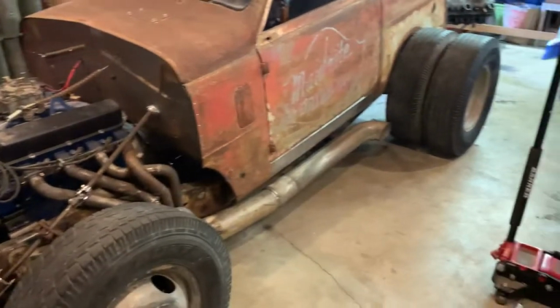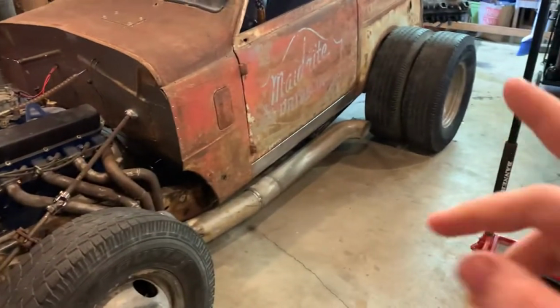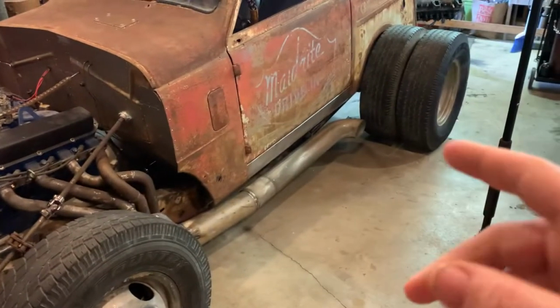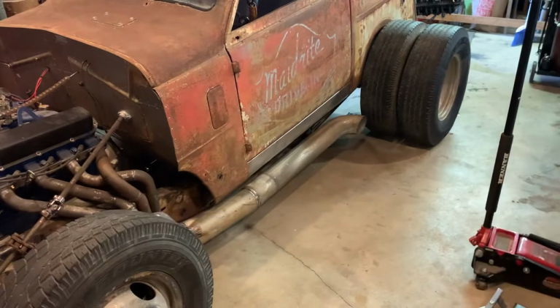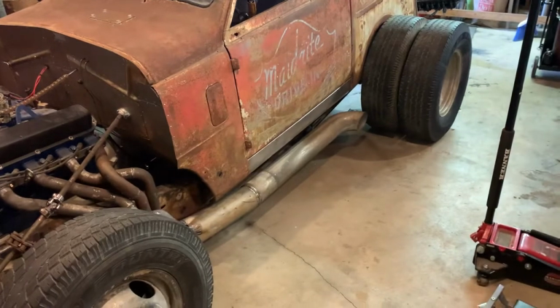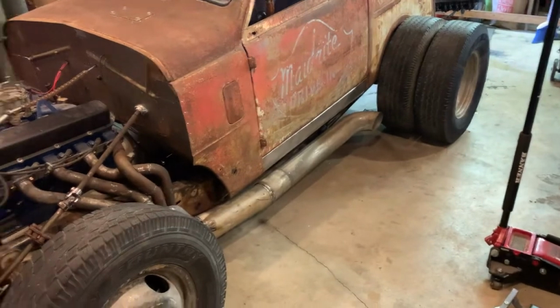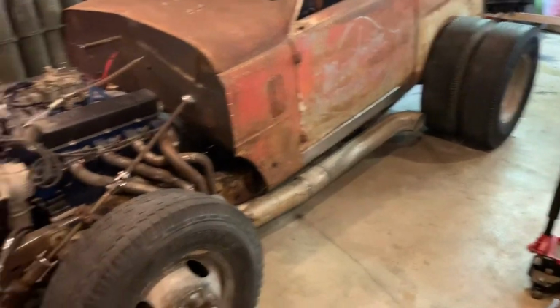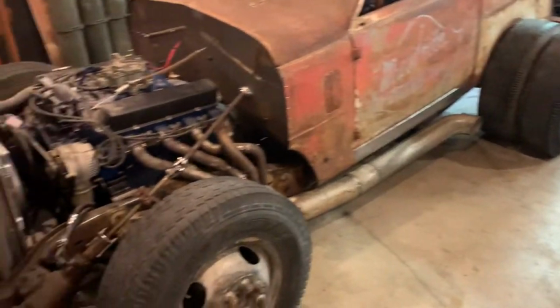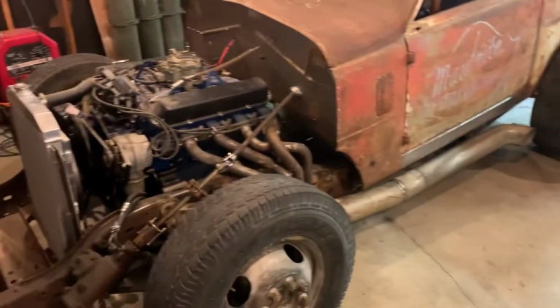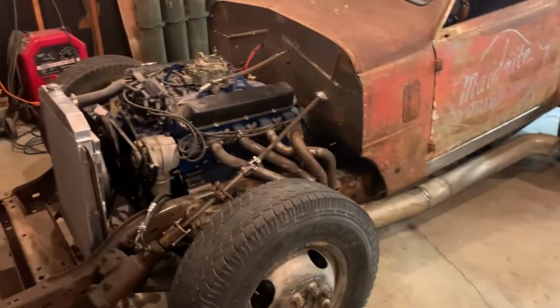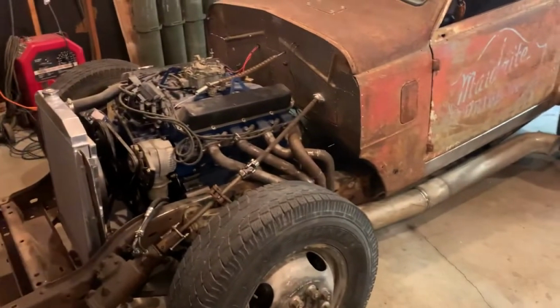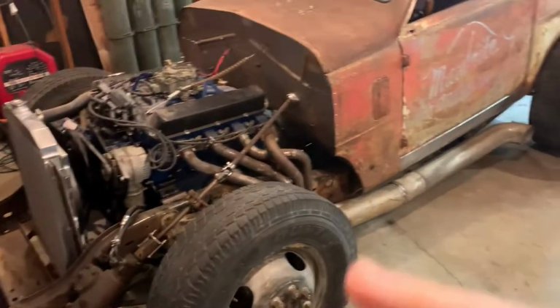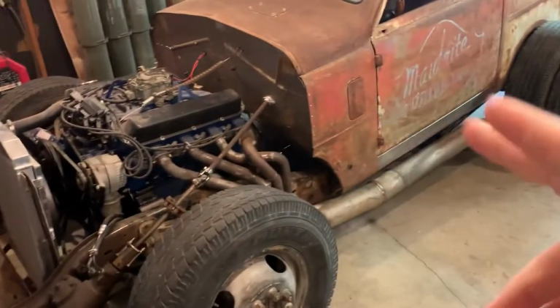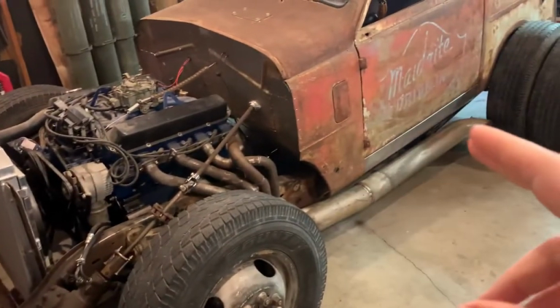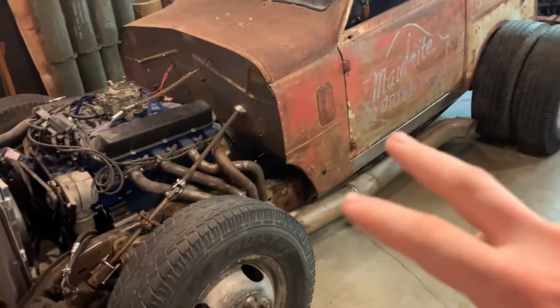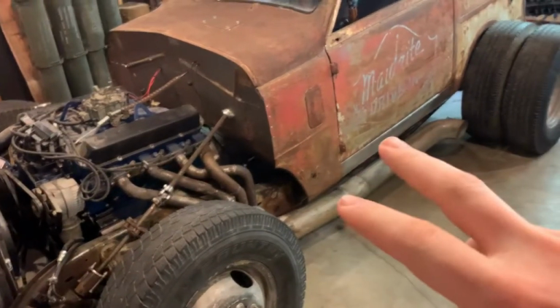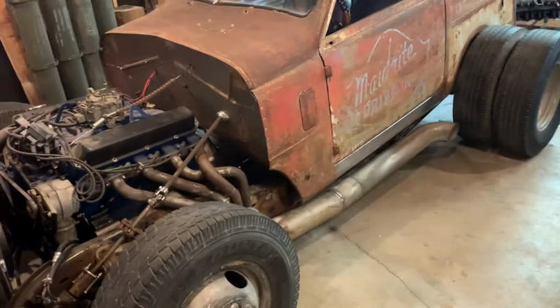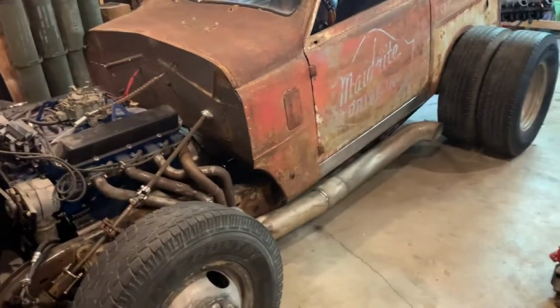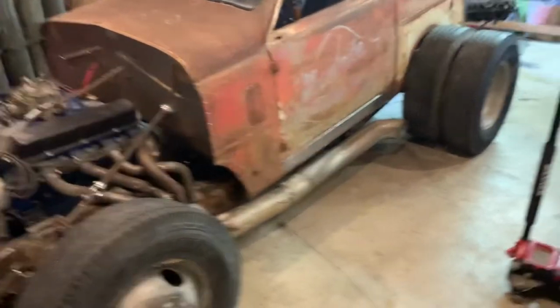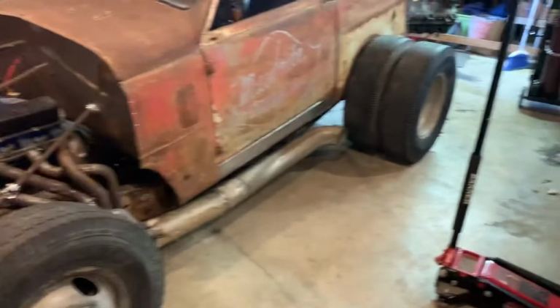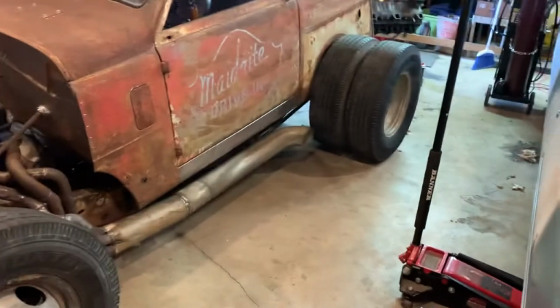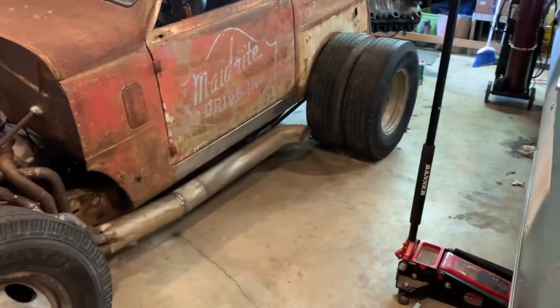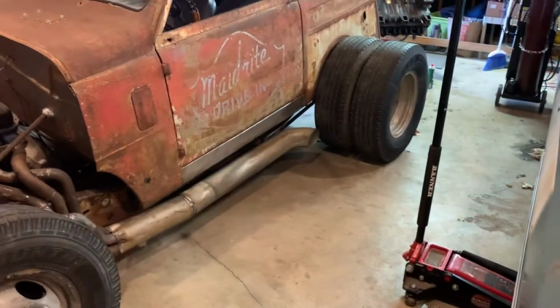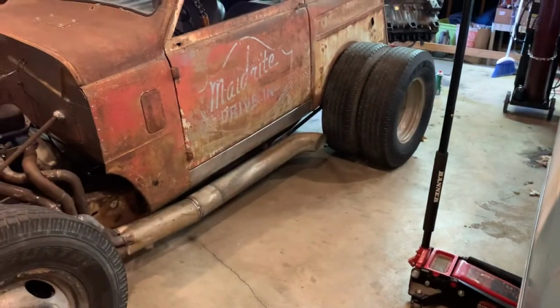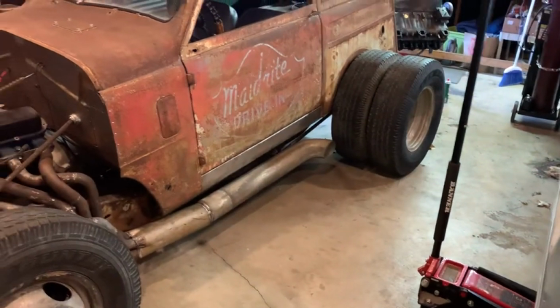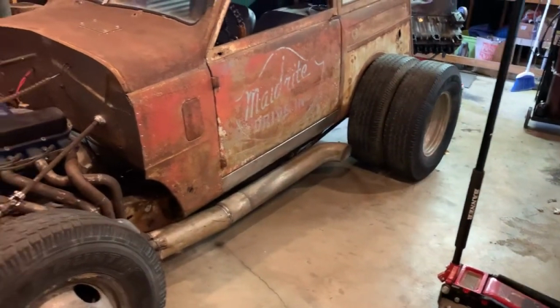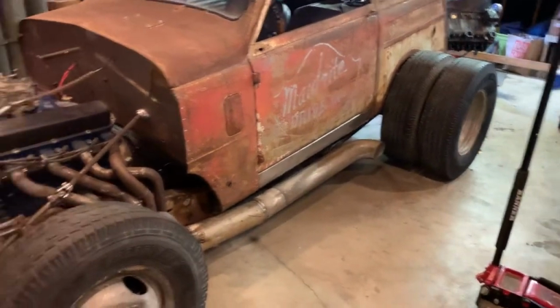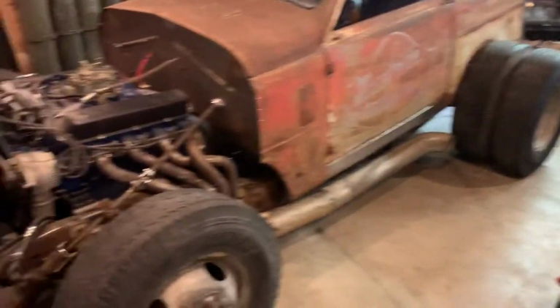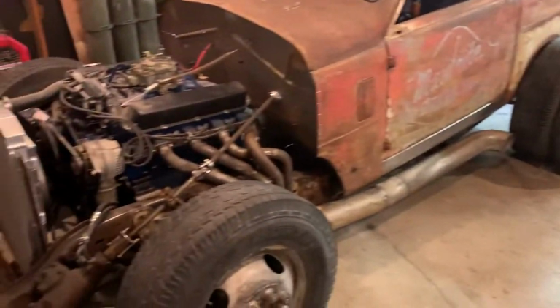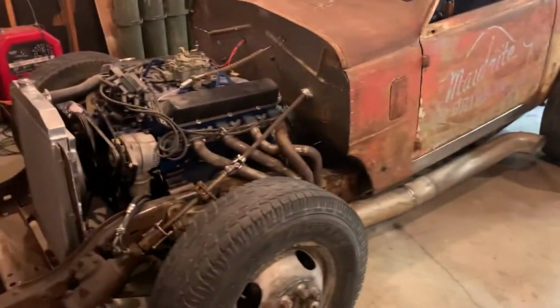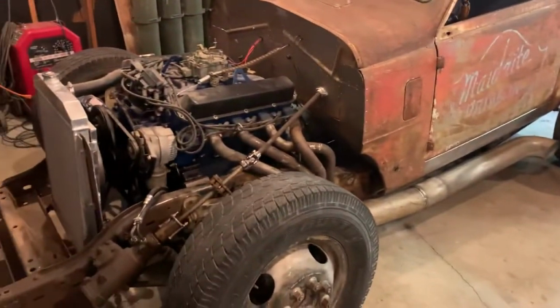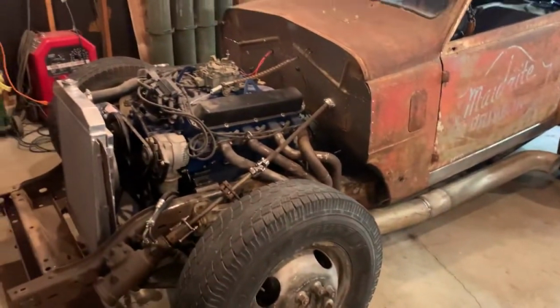I shortened it three feet in the middle and did a triangulated four-link under the back, with airbags on all four corners.